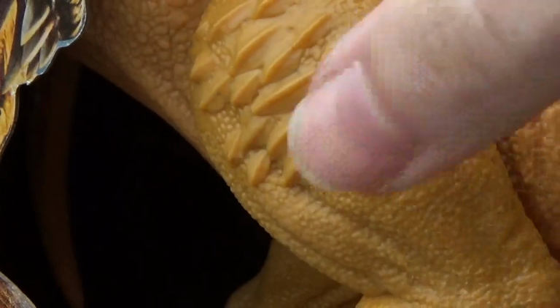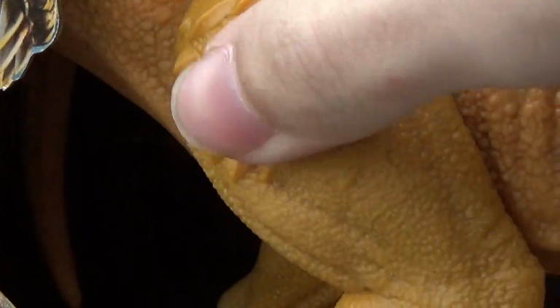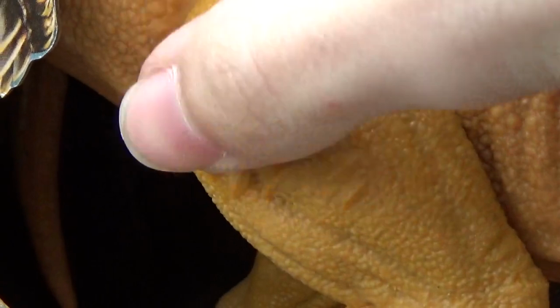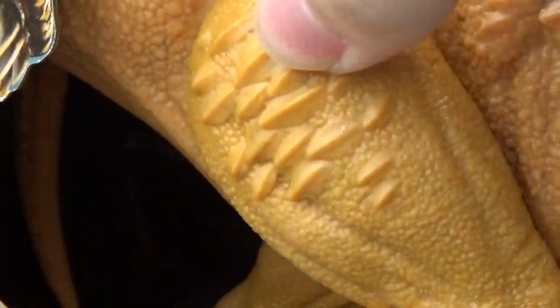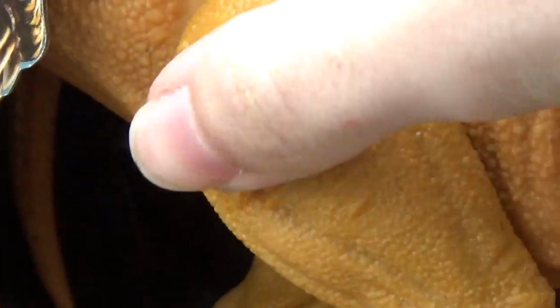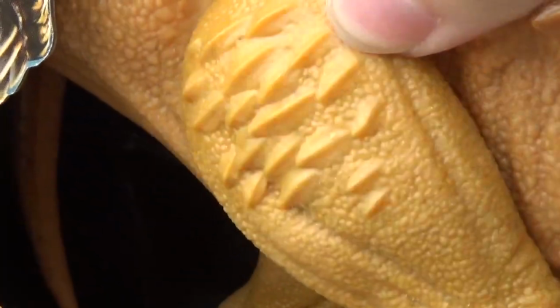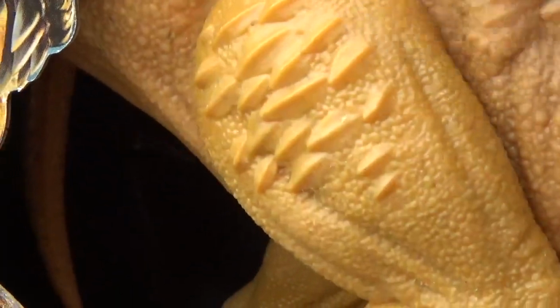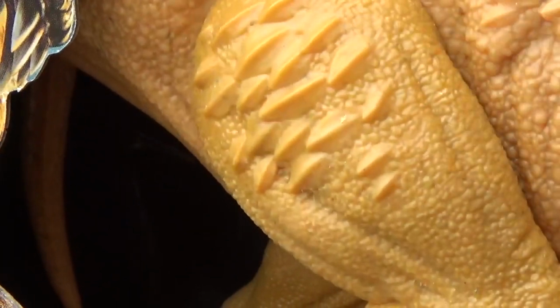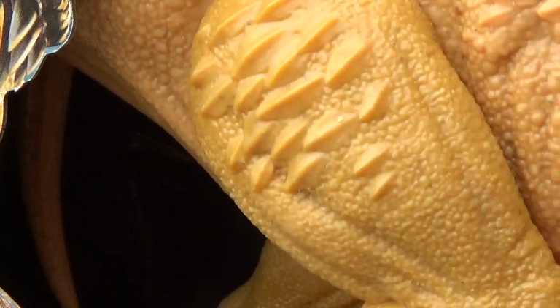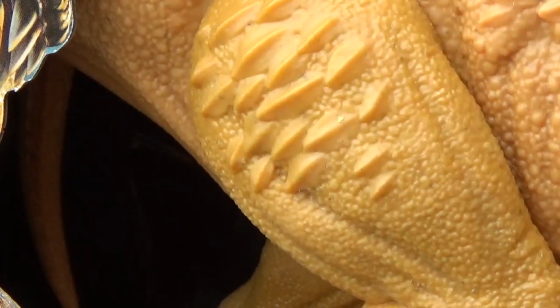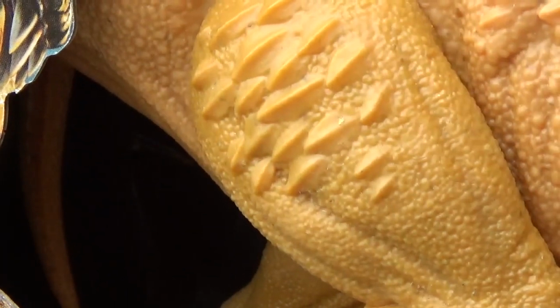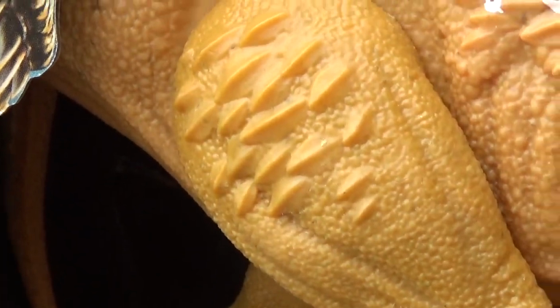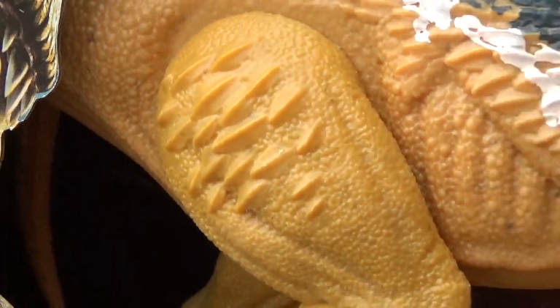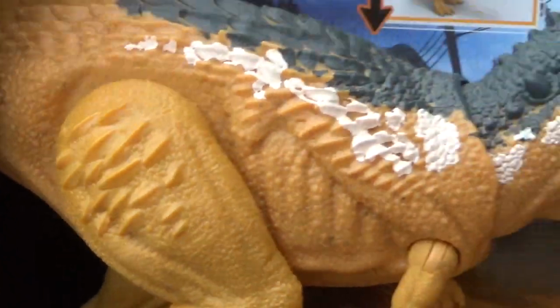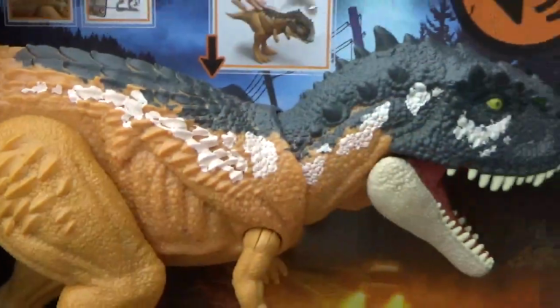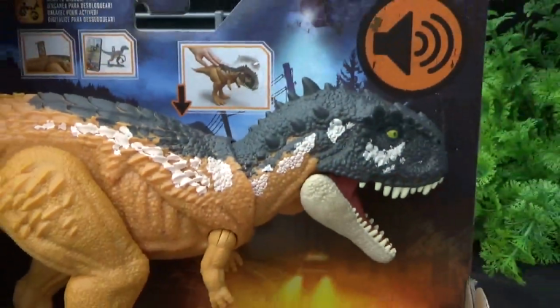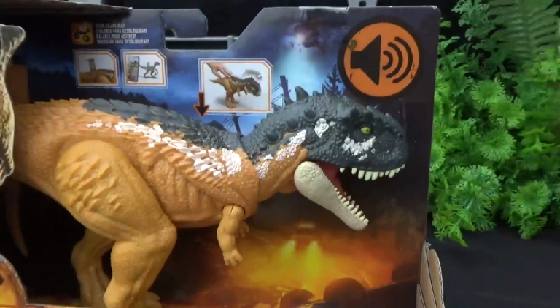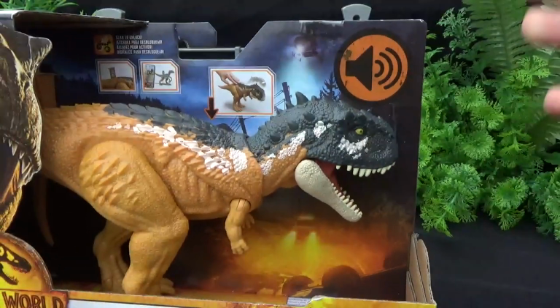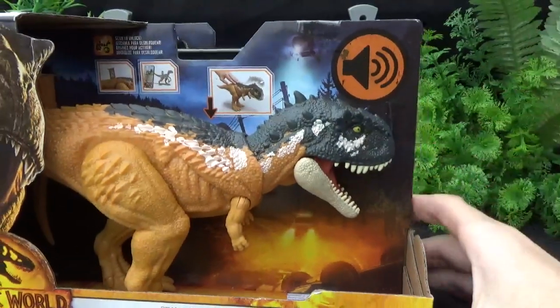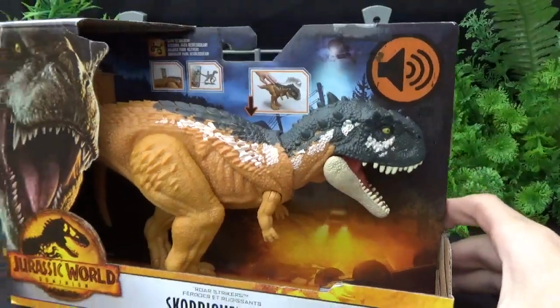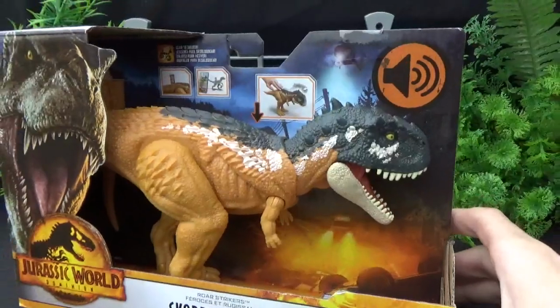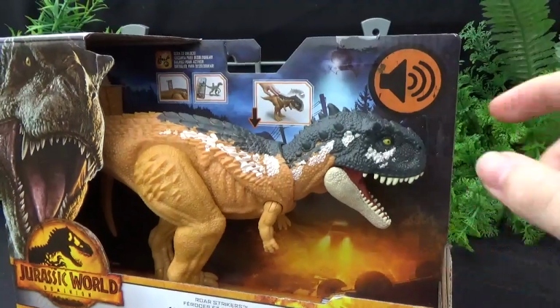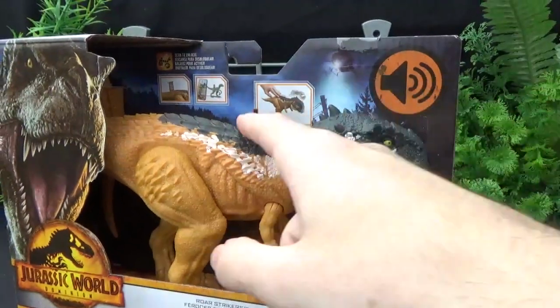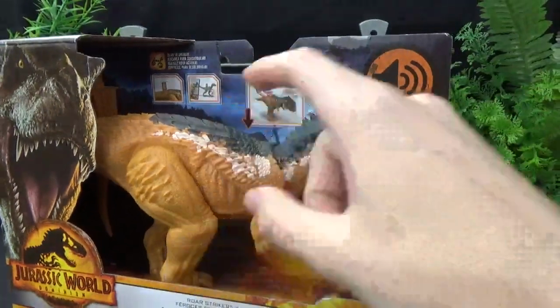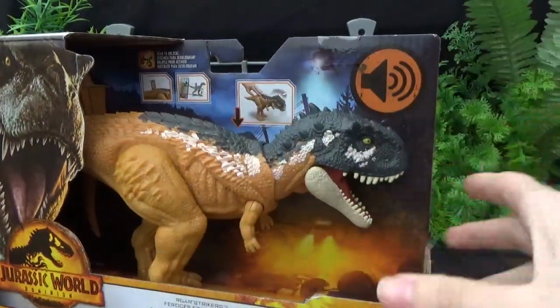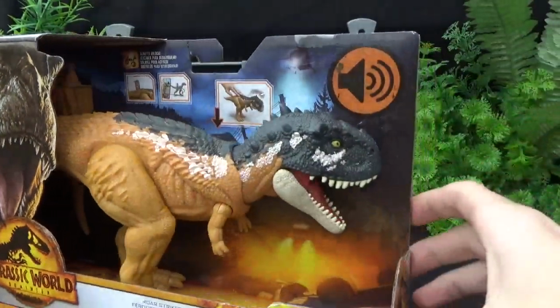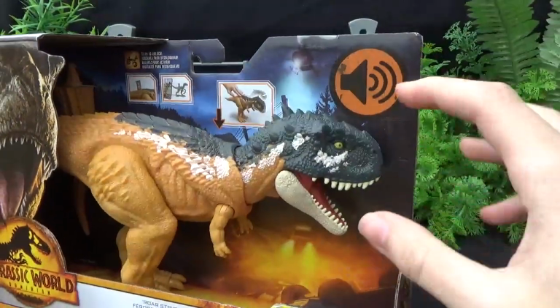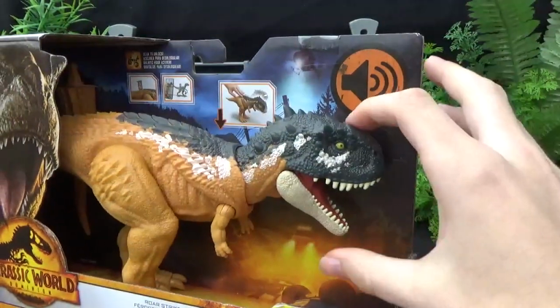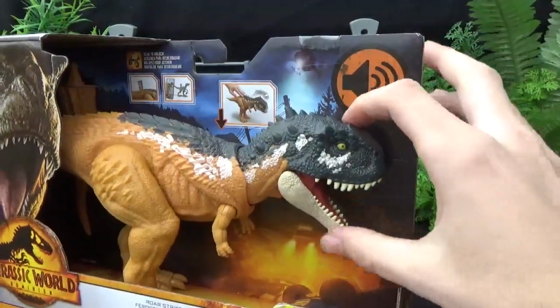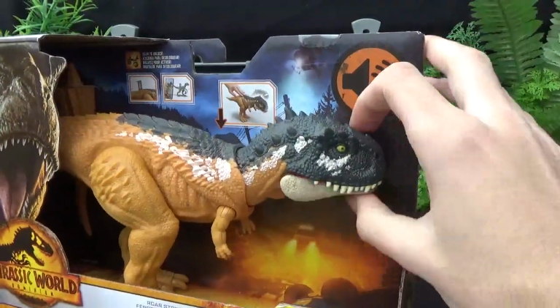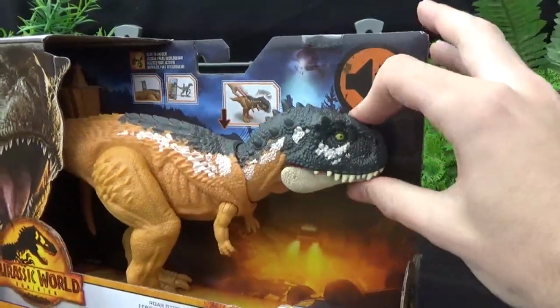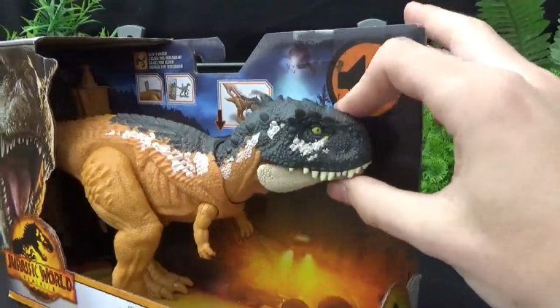These armor scales right here are pretty — they pop out, they're nice. It's got more of that sleek appearance with them, but it's got a bulldog-like head.